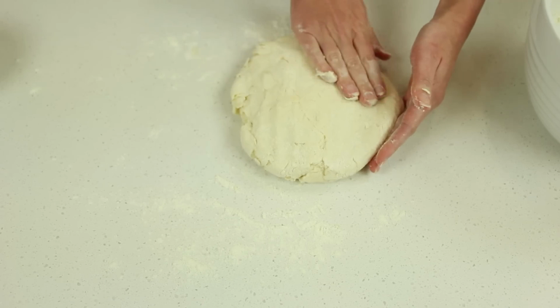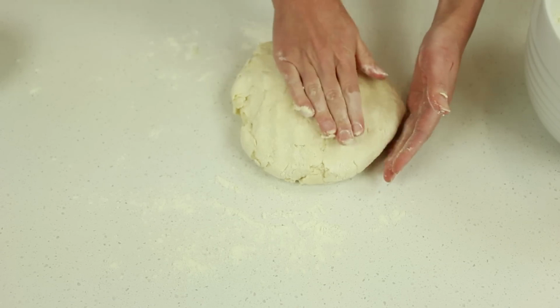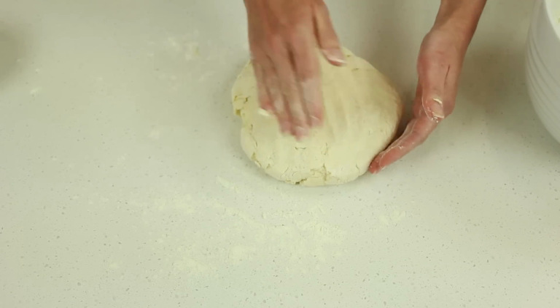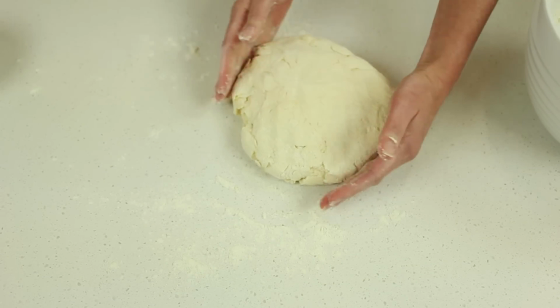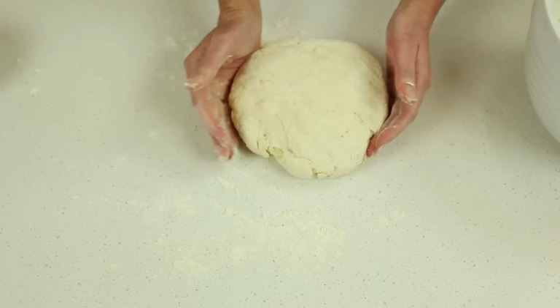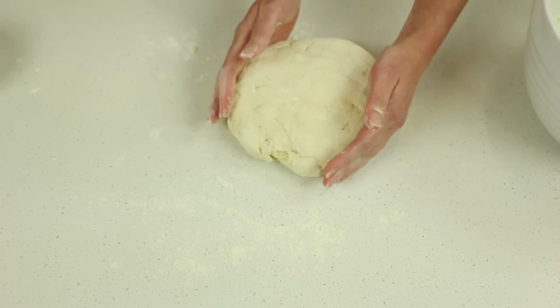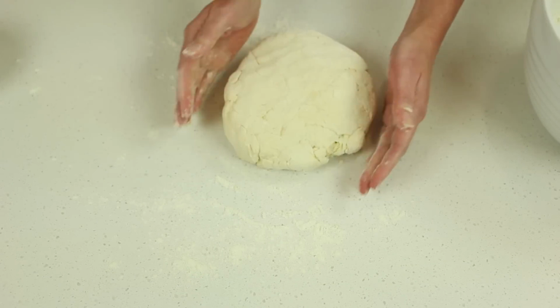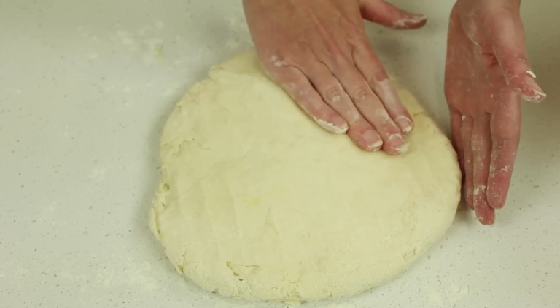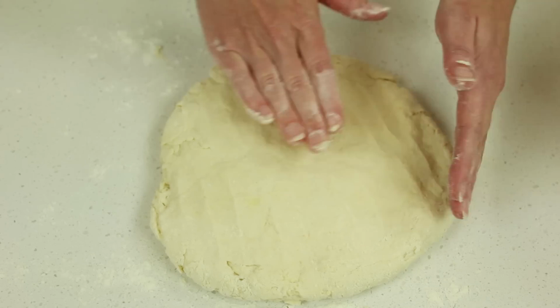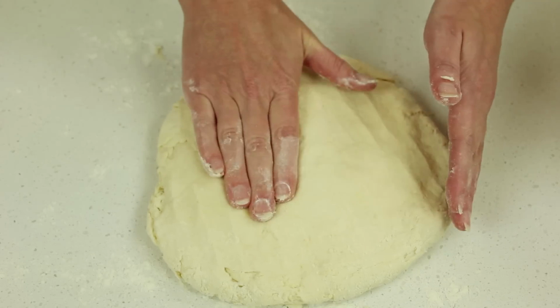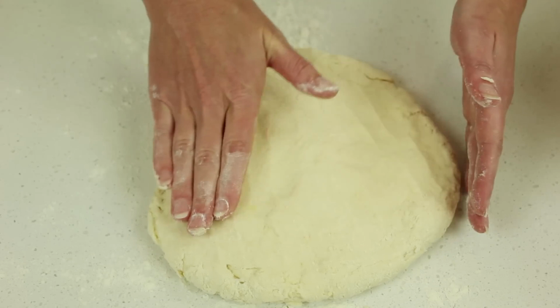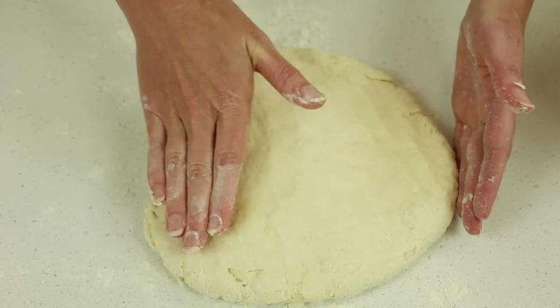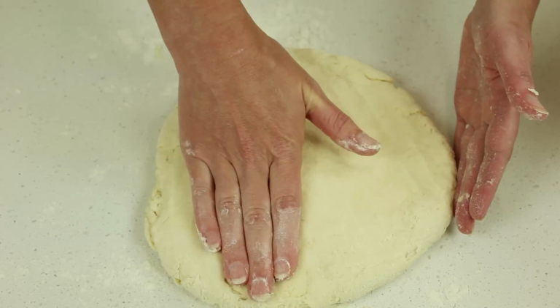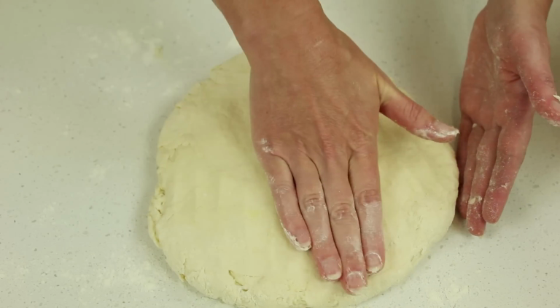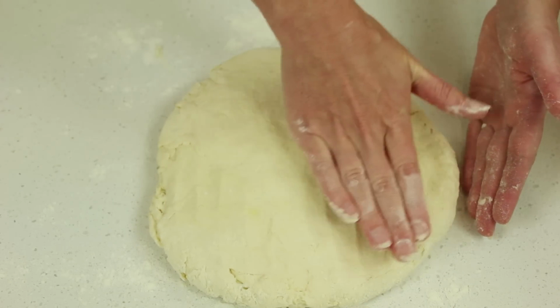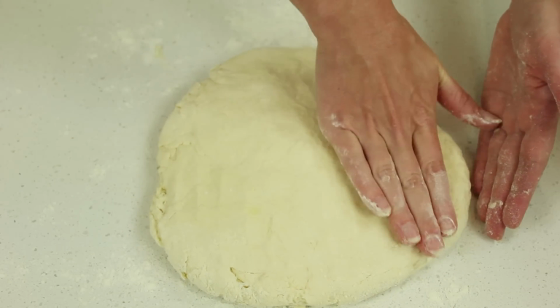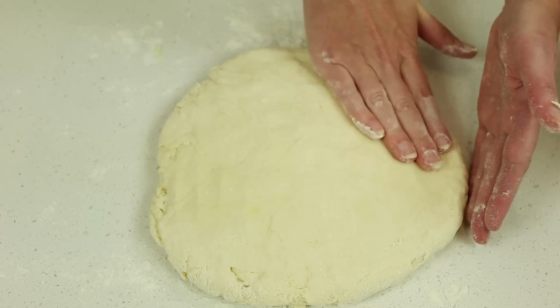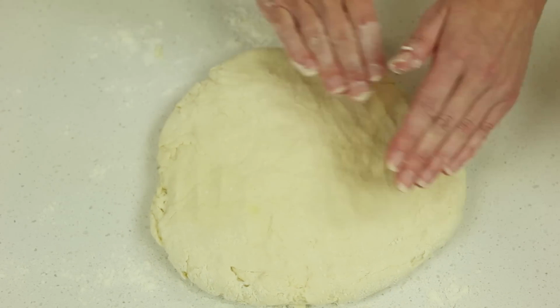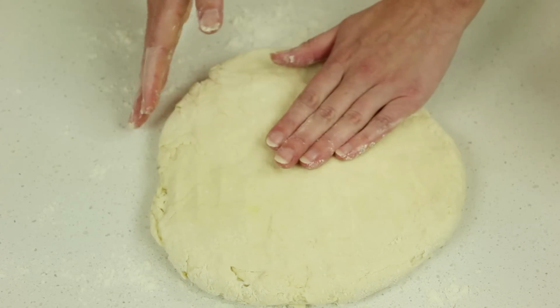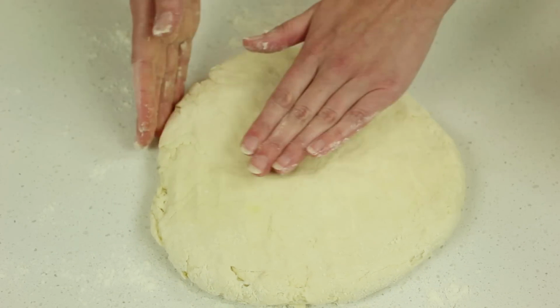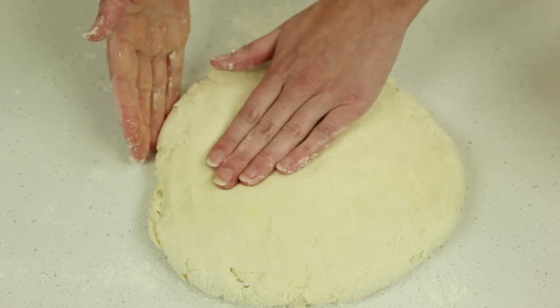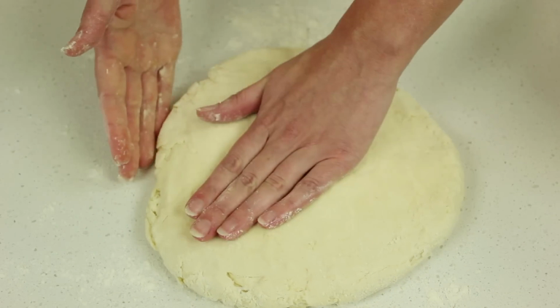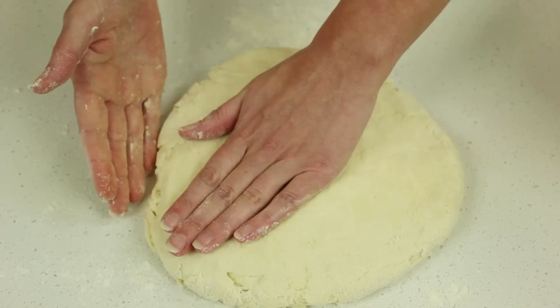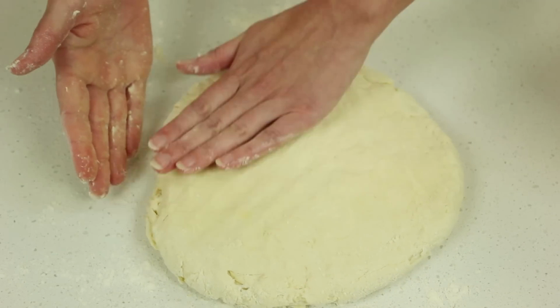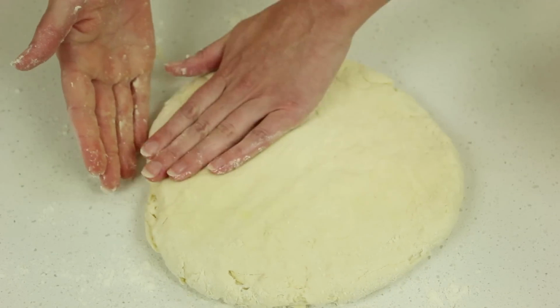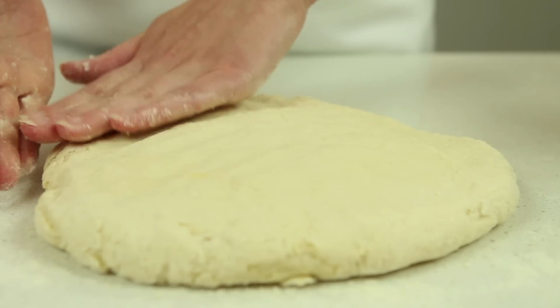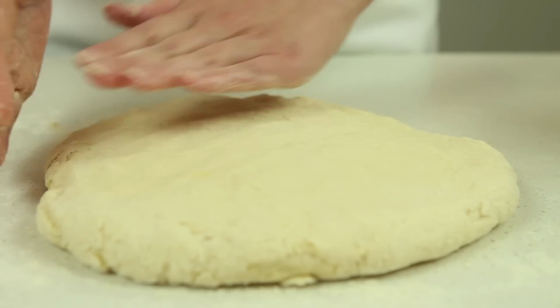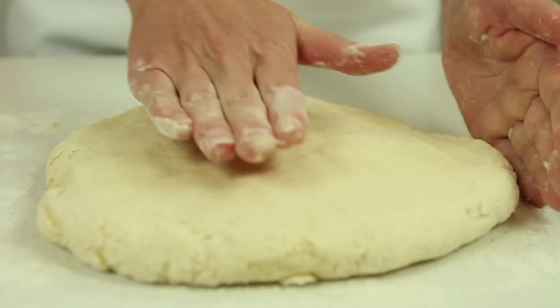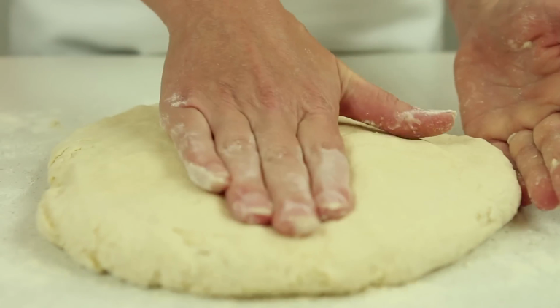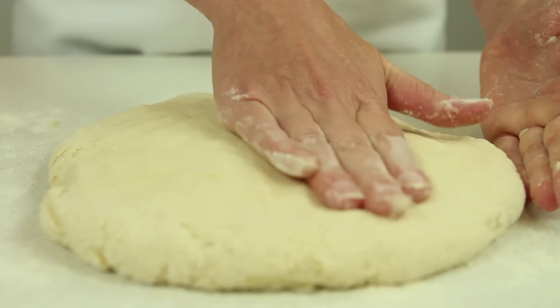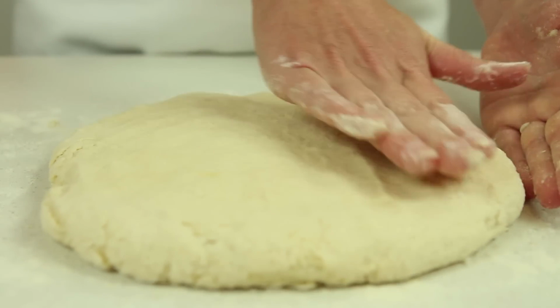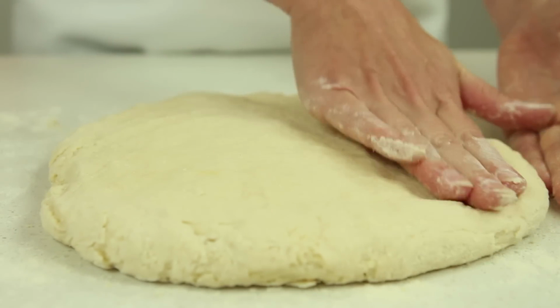Use your fingertips to gently pat the dough into a two centimetre thick disc. Avoid using a rolling pin as this is too heavy for scone dough.